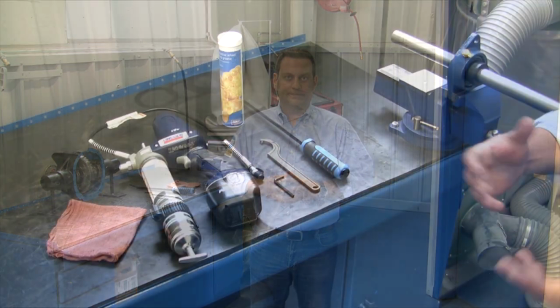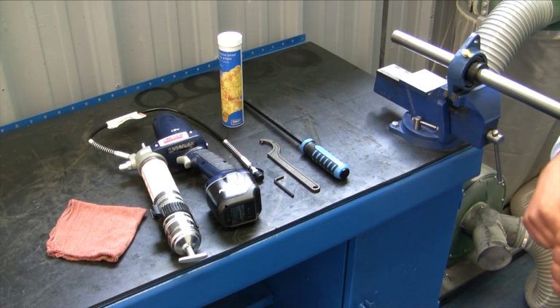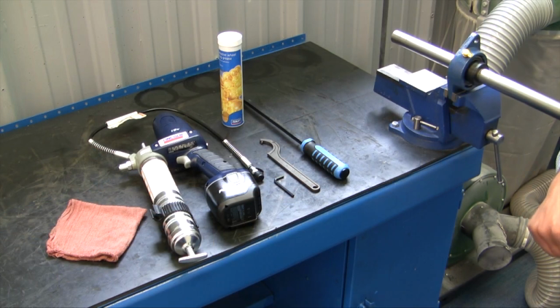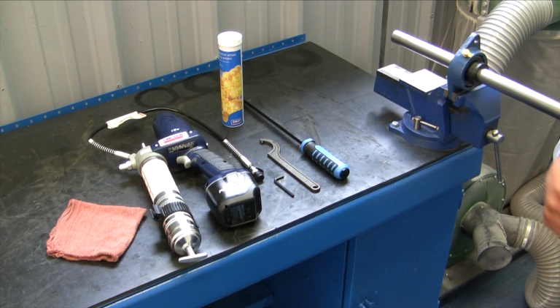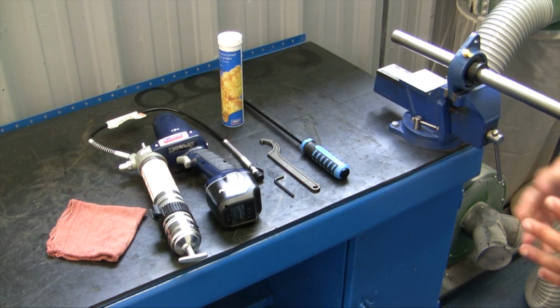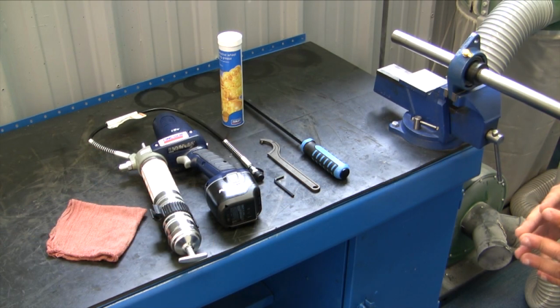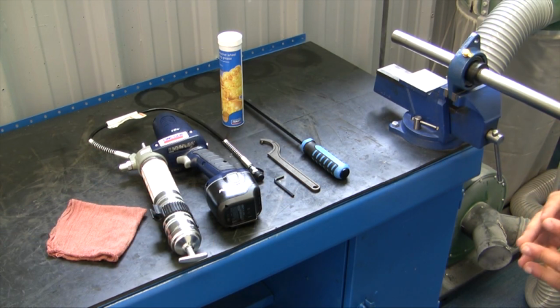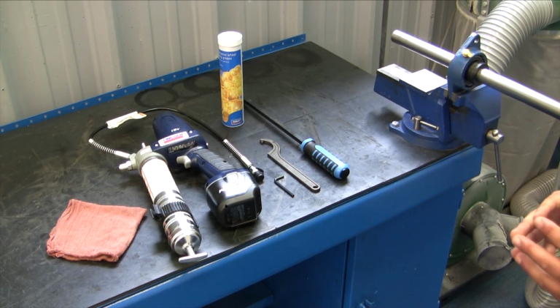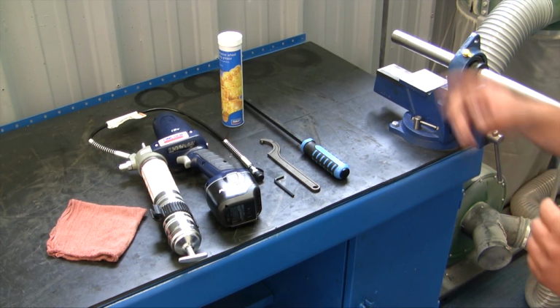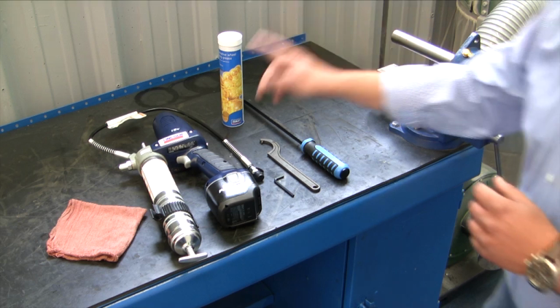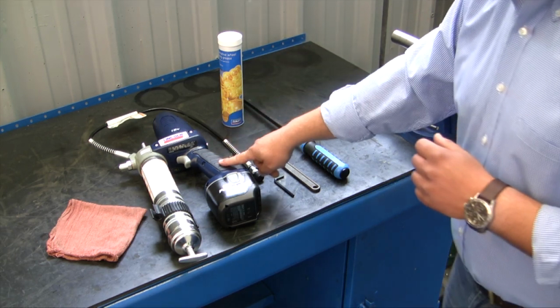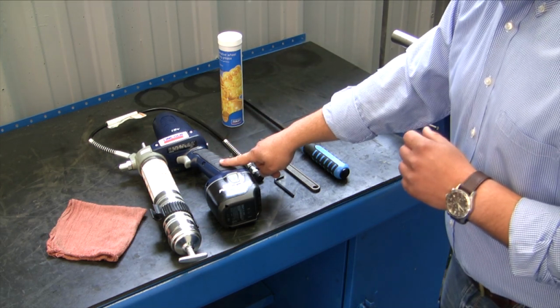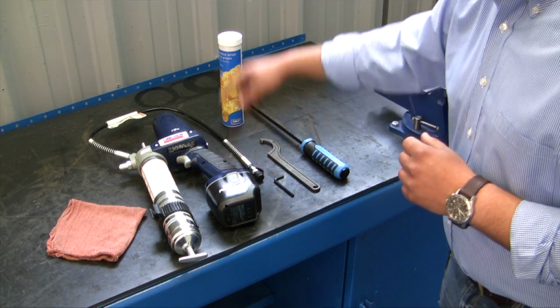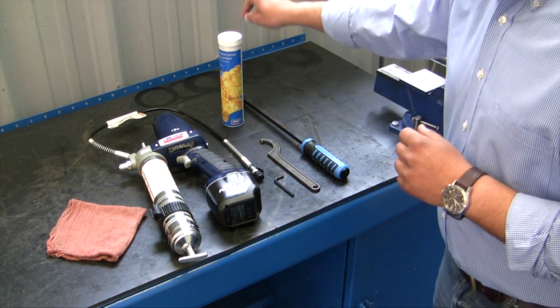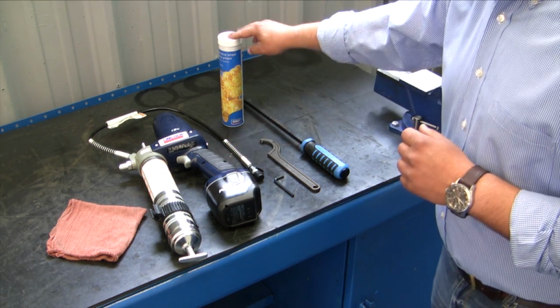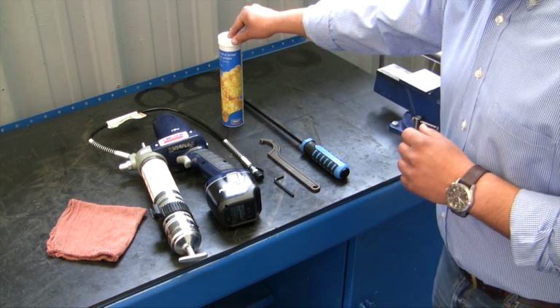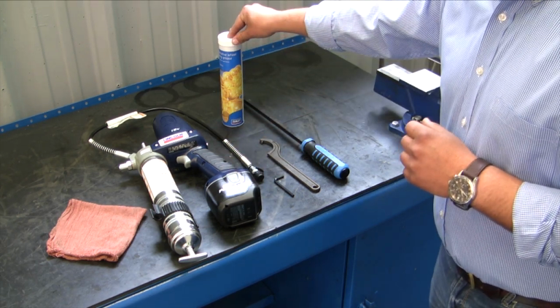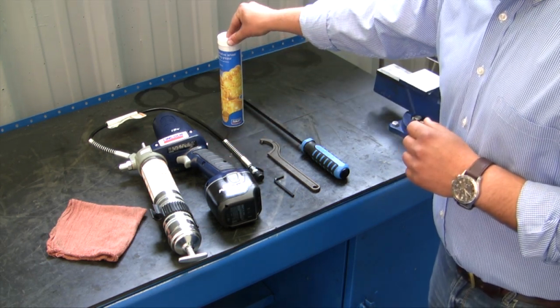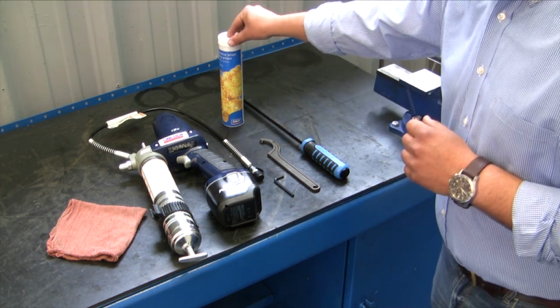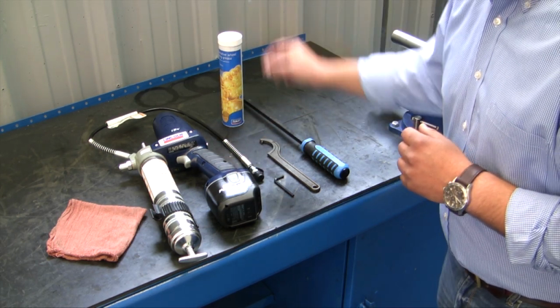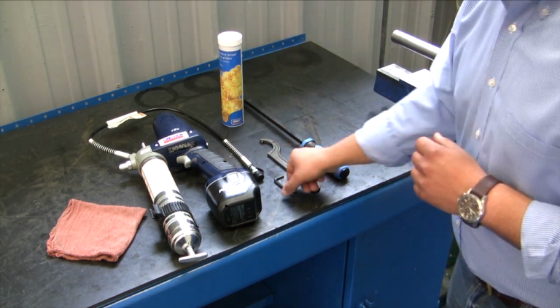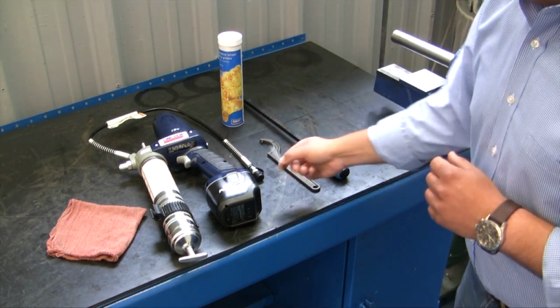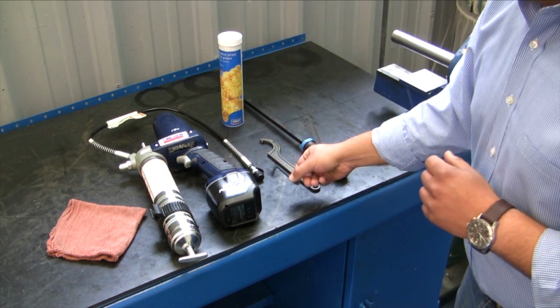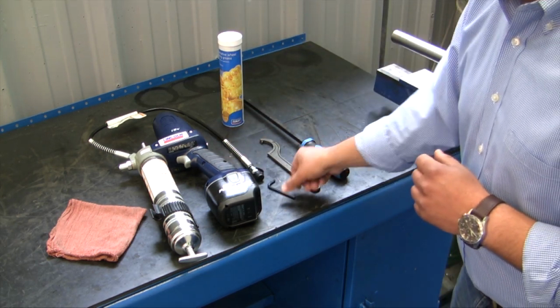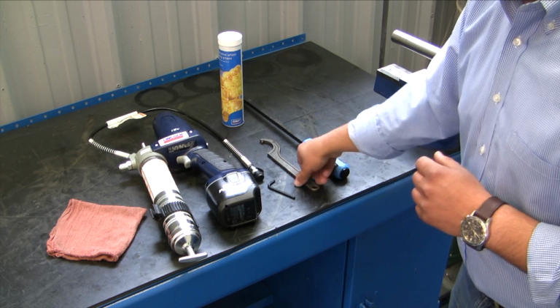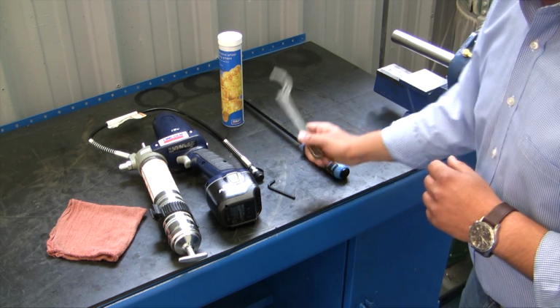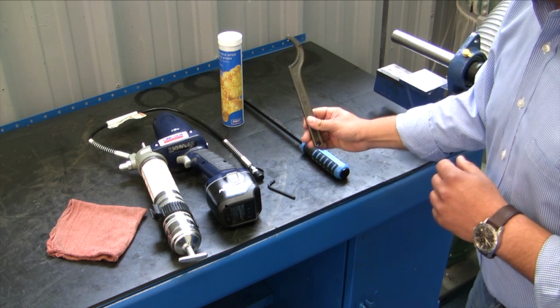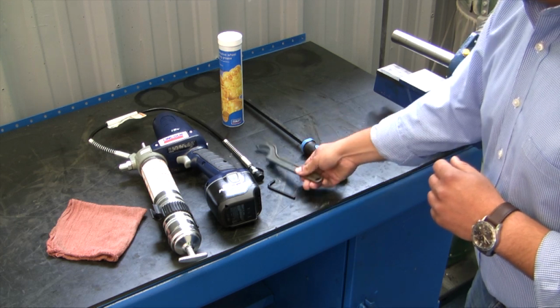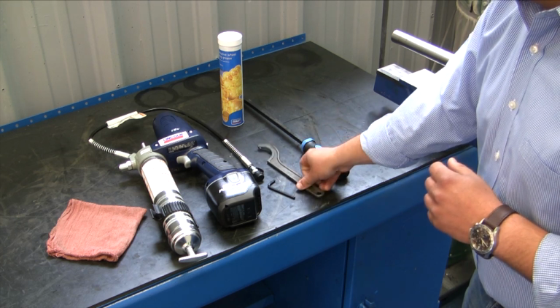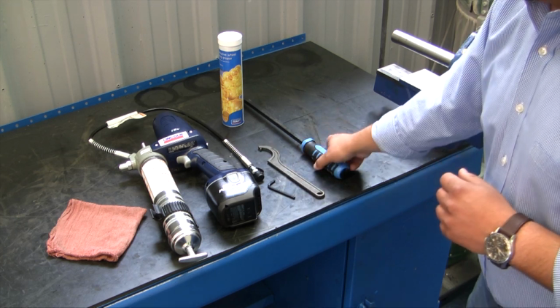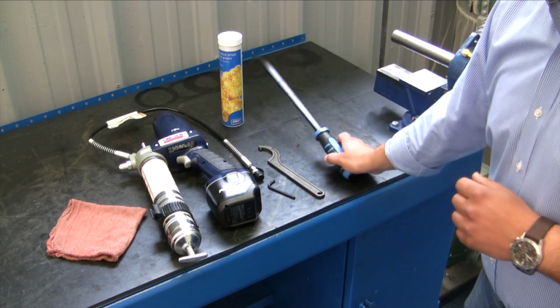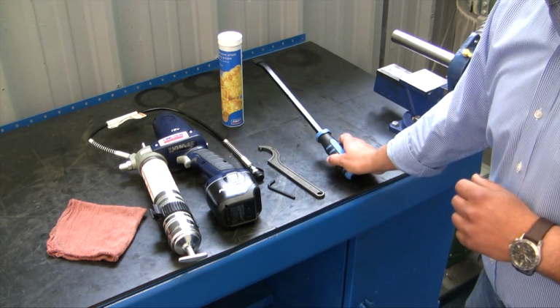Some of the tools and equipment you'll need to do this job properly are a grease gun, some premium SKF high temp grease, an Allen wrench, a spanner wrench, and a pry bar.